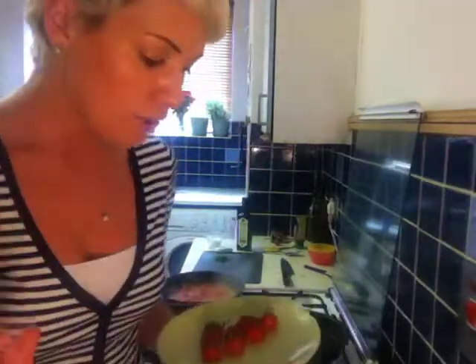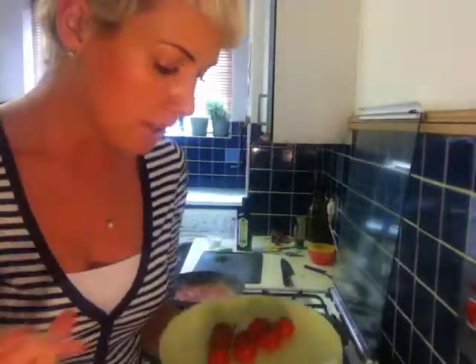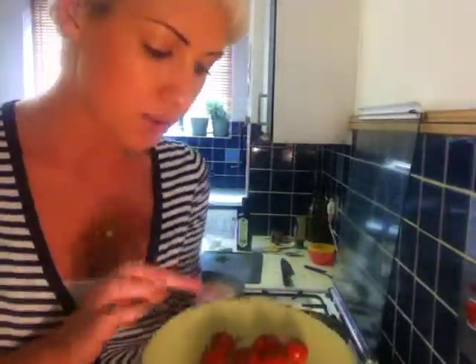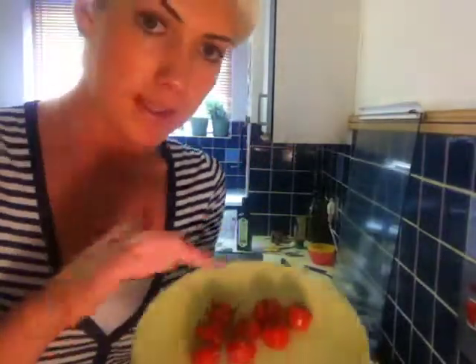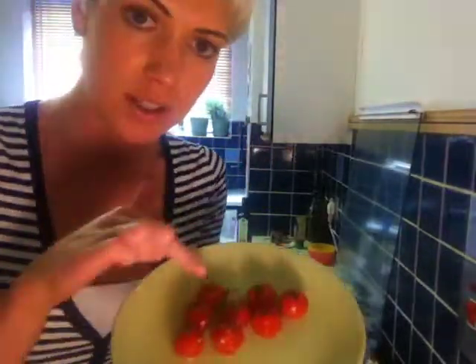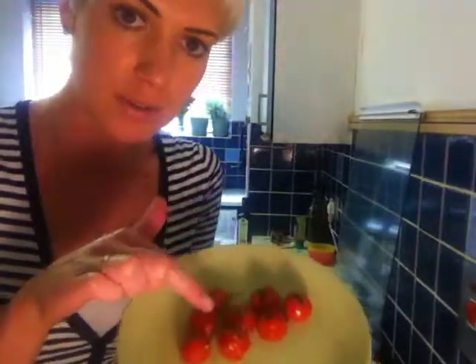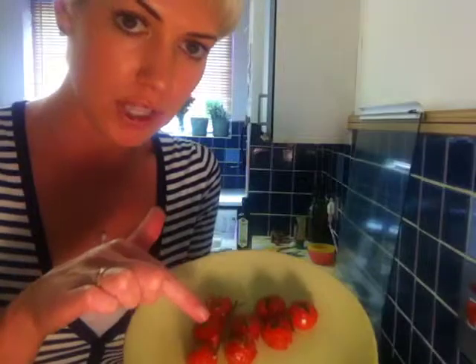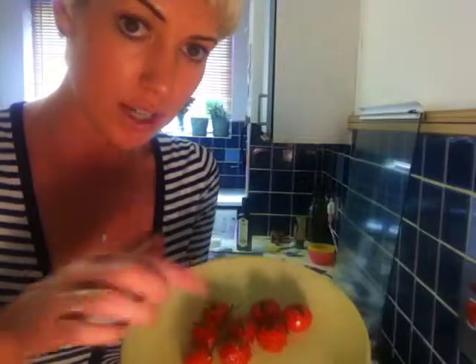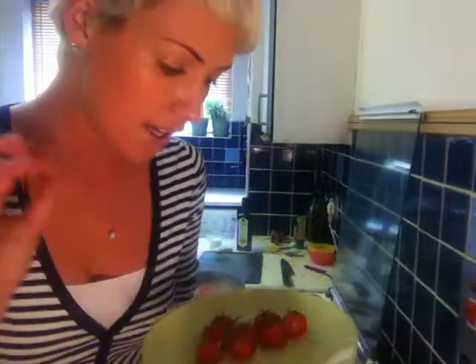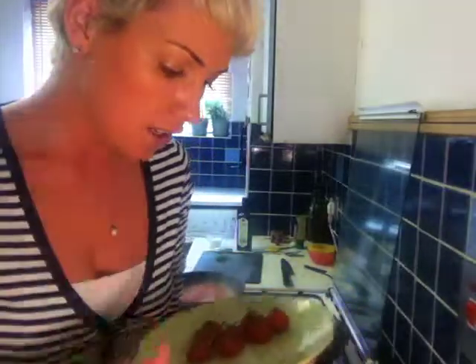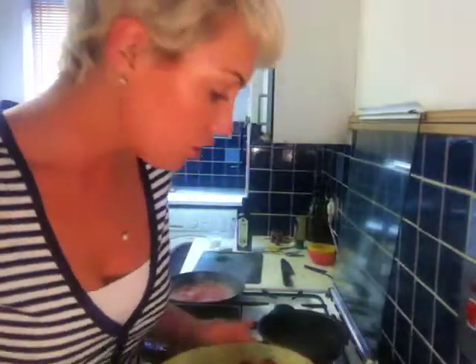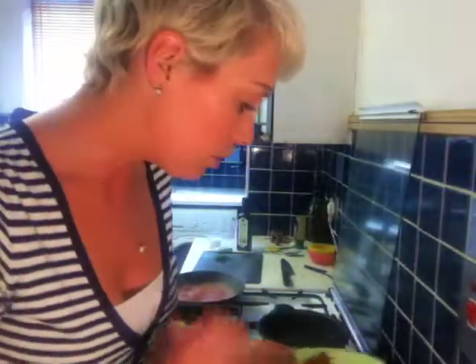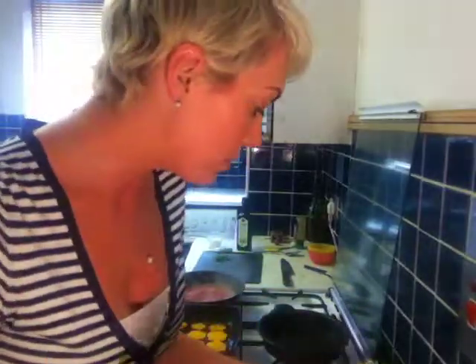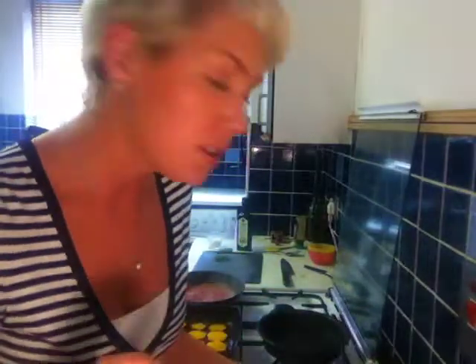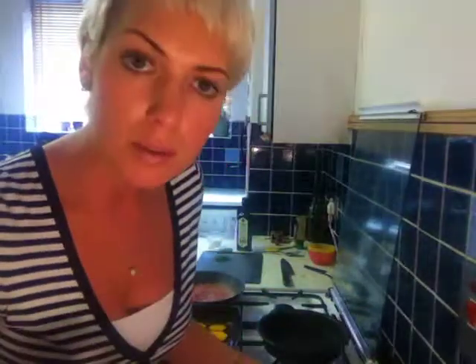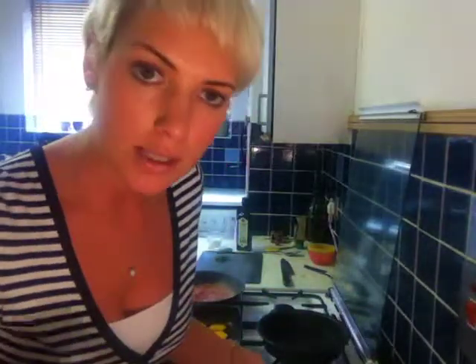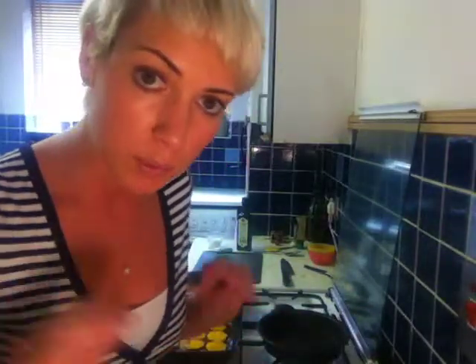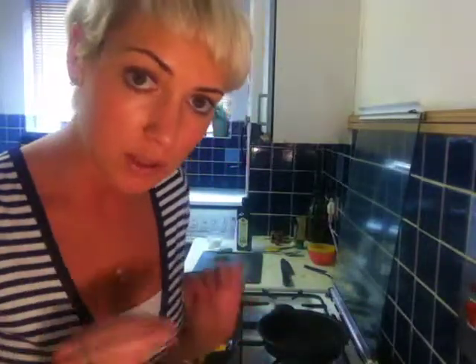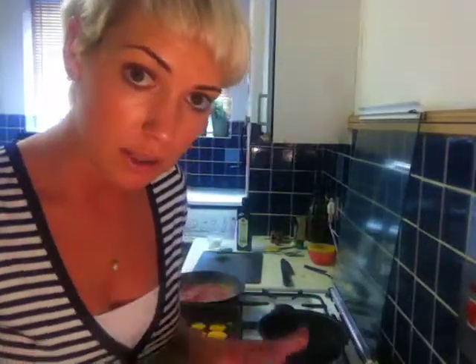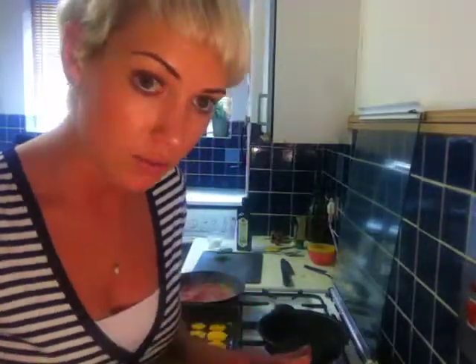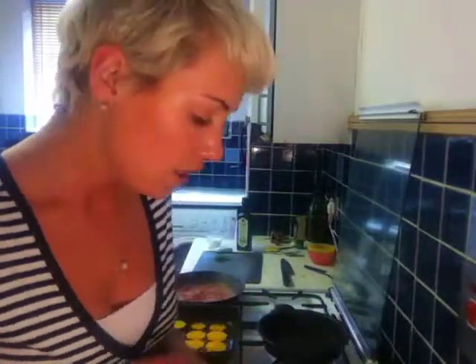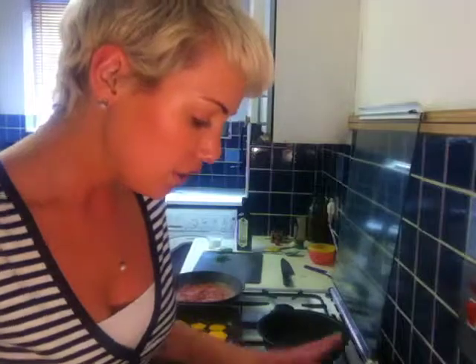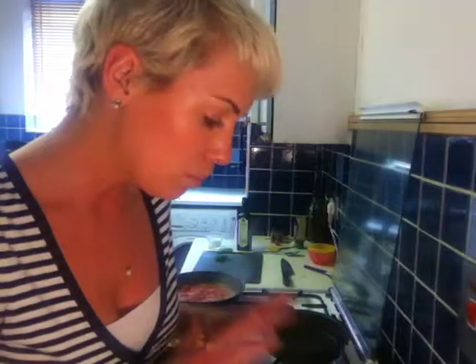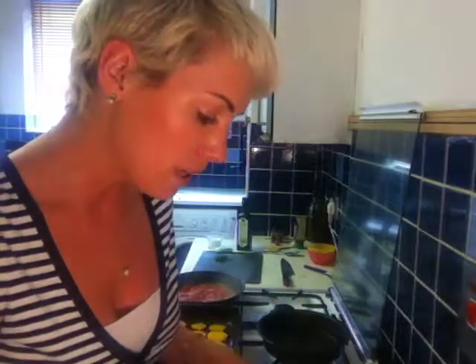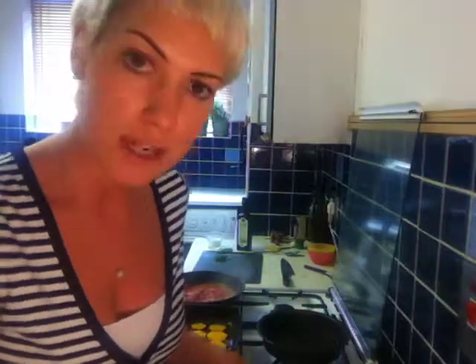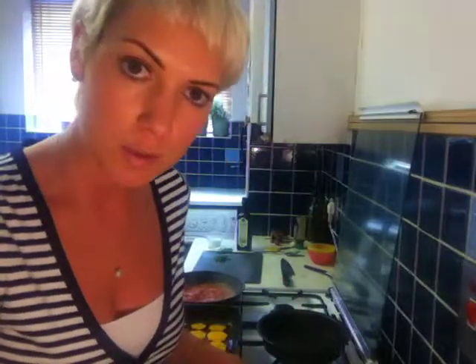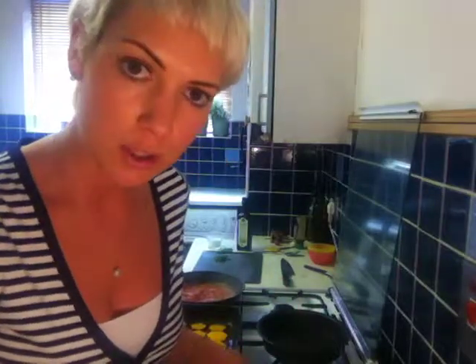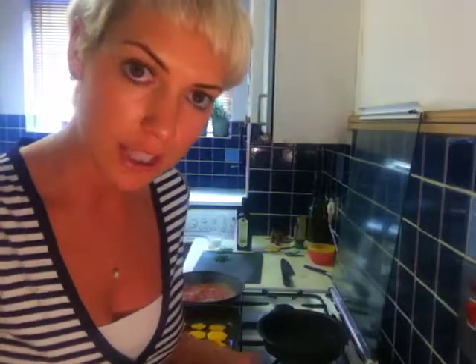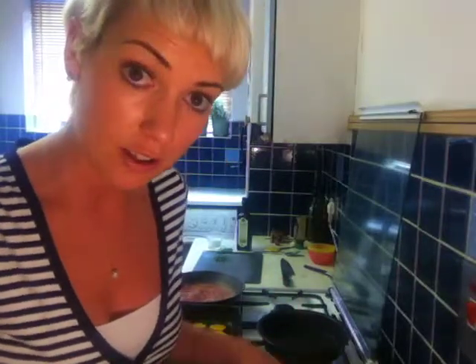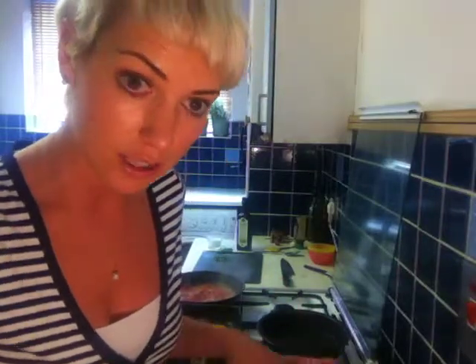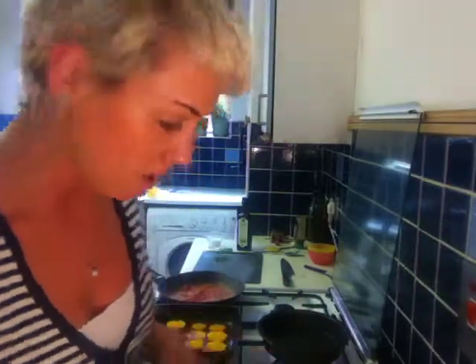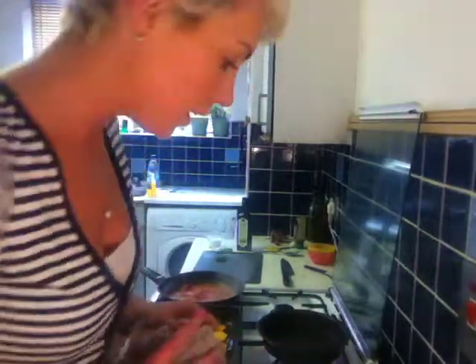Roasted cherry tomatoes — really simple. I just have them done here already. Just literally put them in a nice low oven. You don't even need to oil them or anything. You can put them in at the same time as you put the duck in, and they'll cook at the same time.